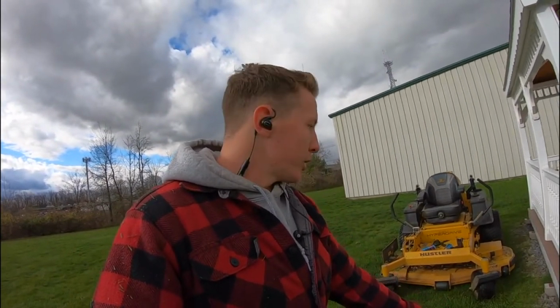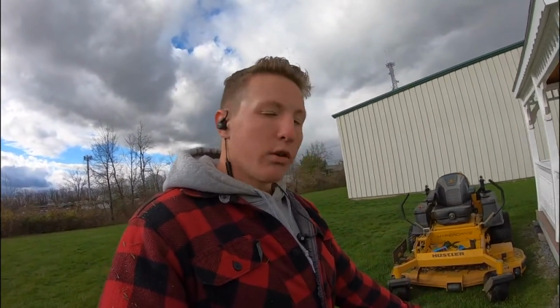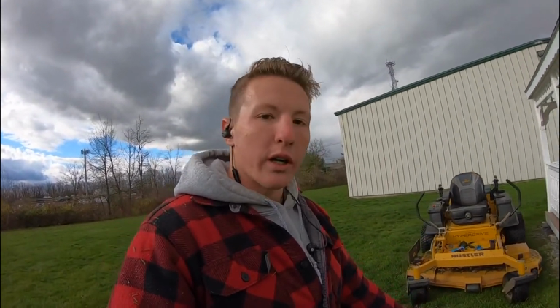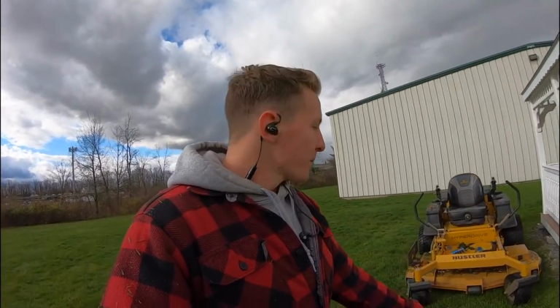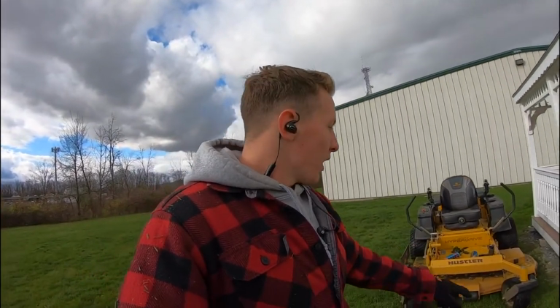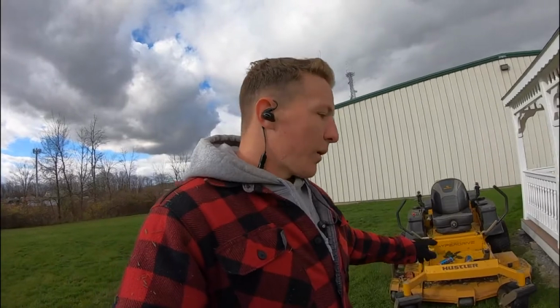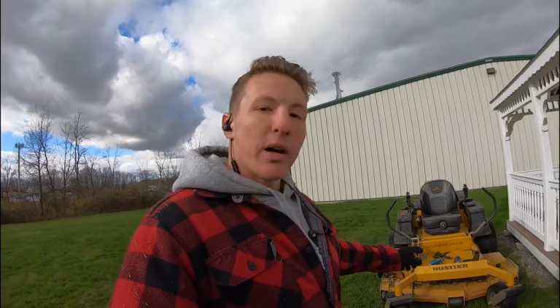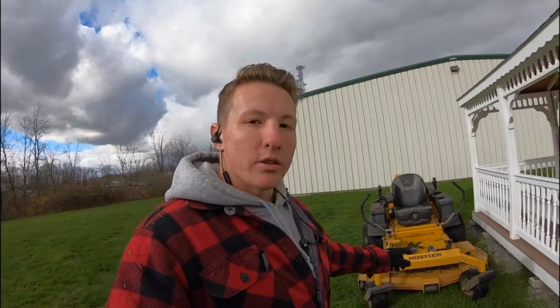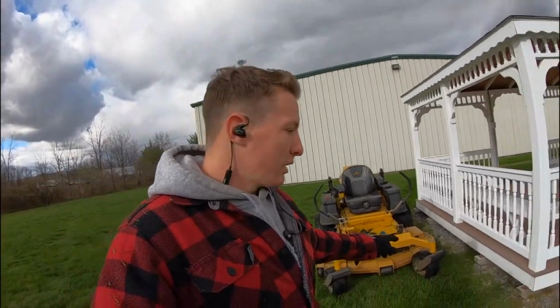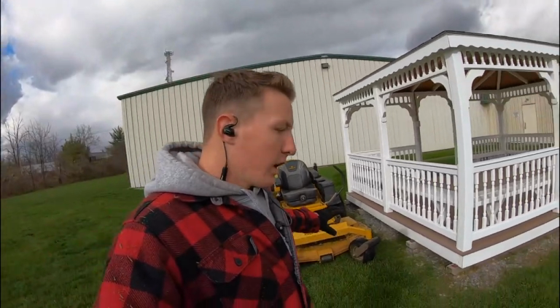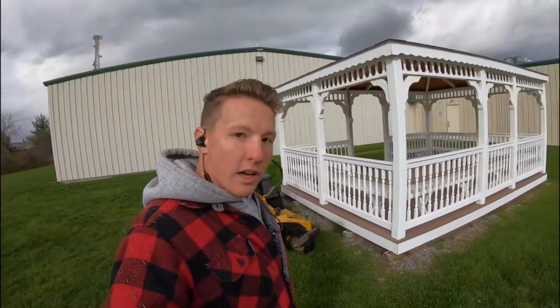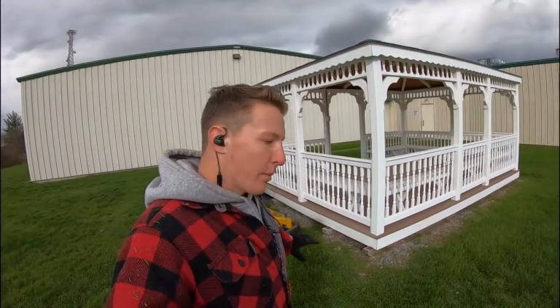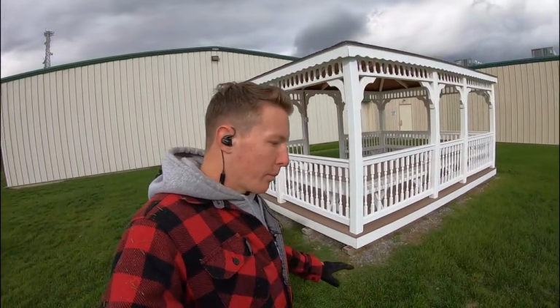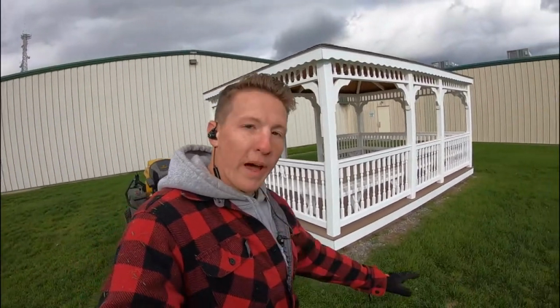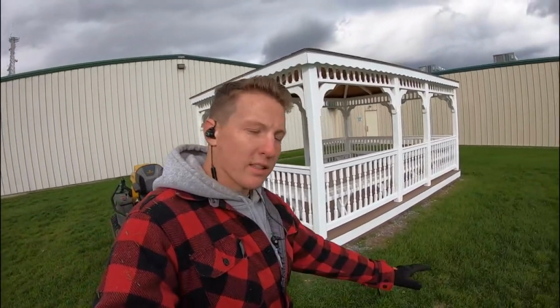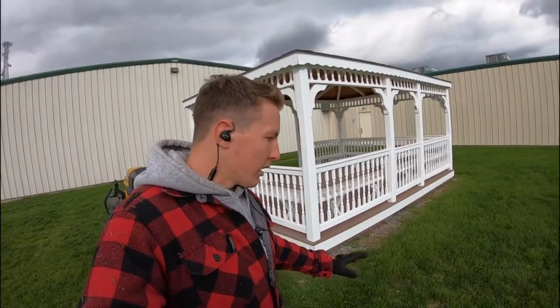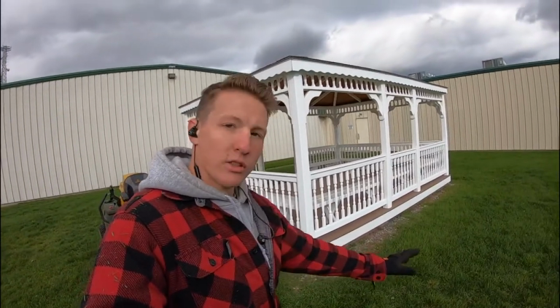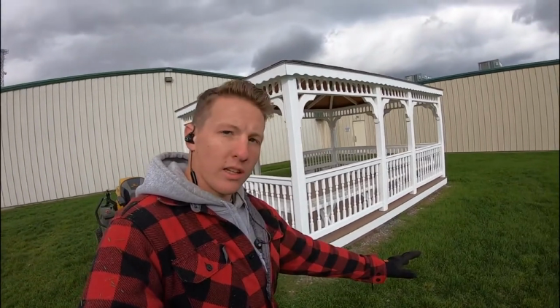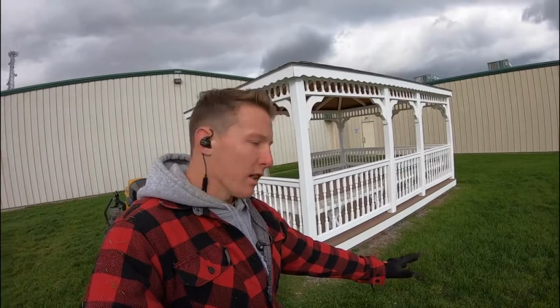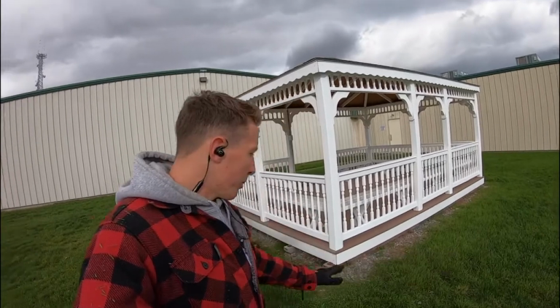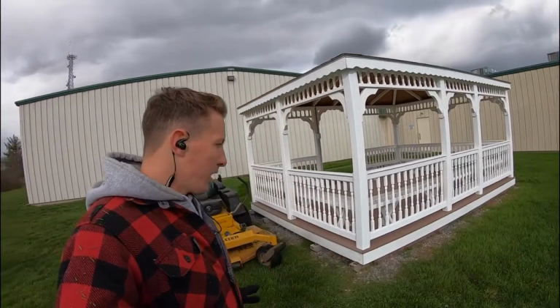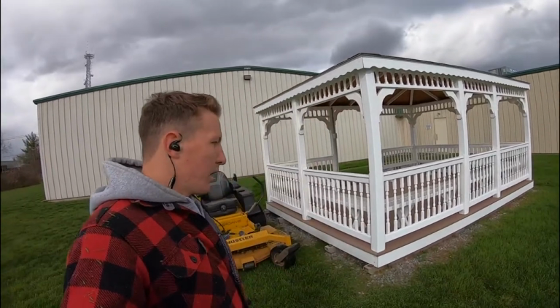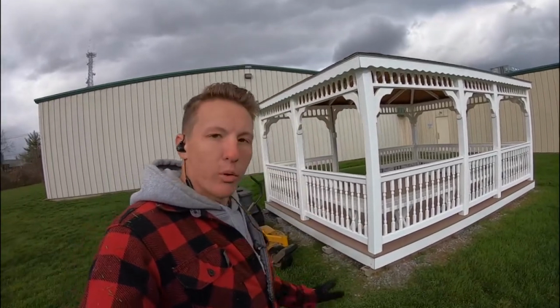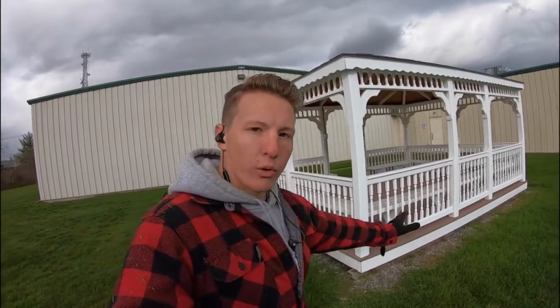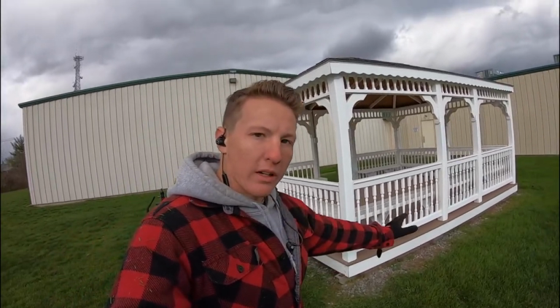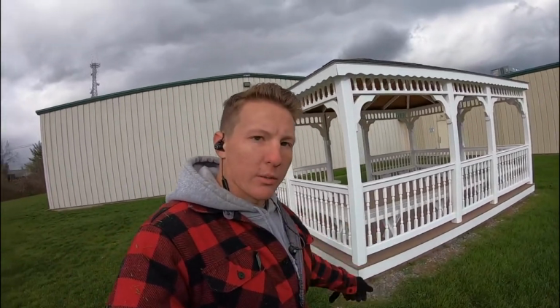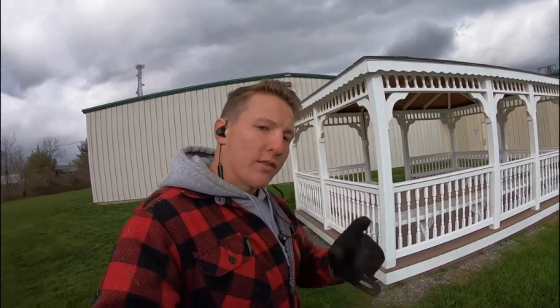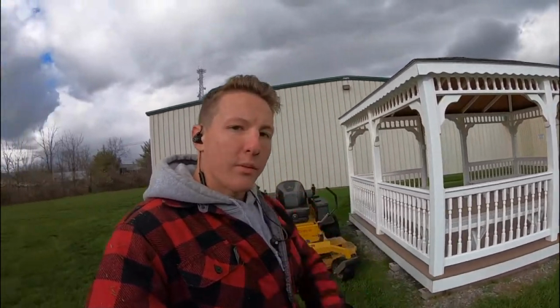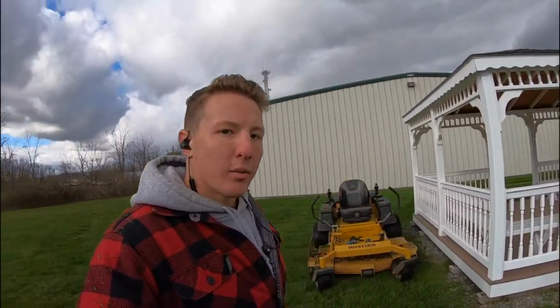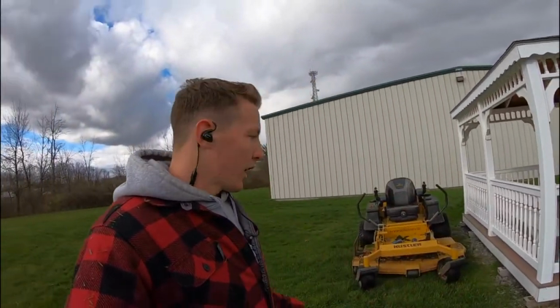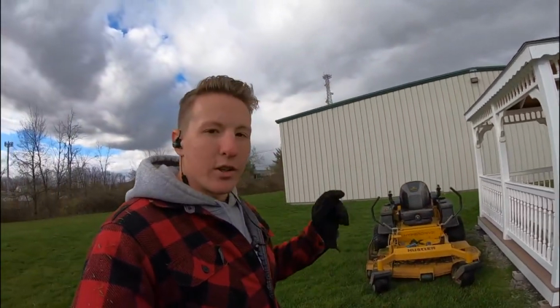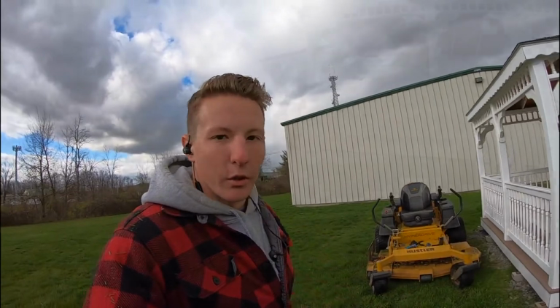I'm going to show you real quick how I go about doing this. What I do is I actually come out and I'll pull past and turn slightly, then I'll back up and then pull forward again. I'm going to set up this camera here and show you guys real quick.